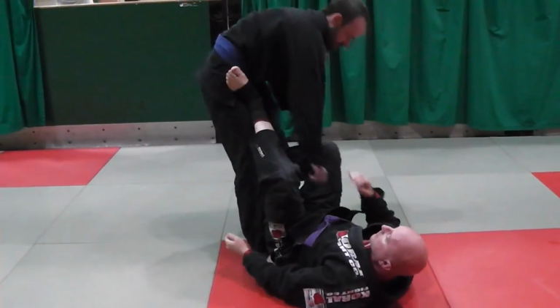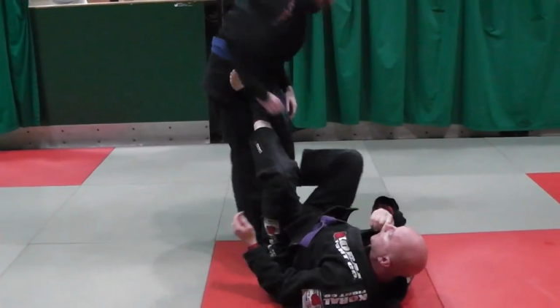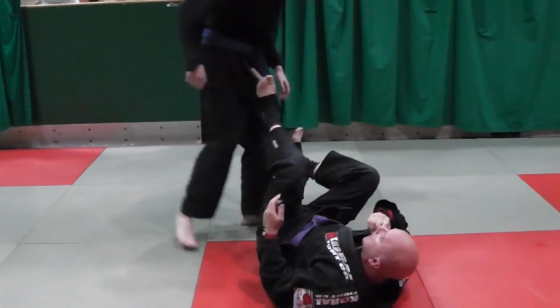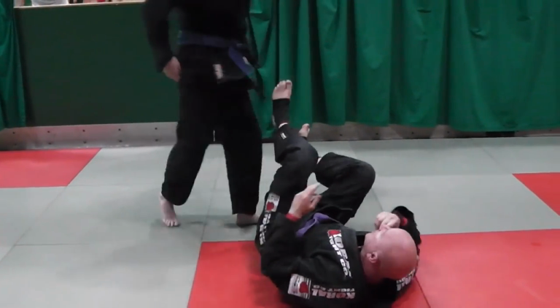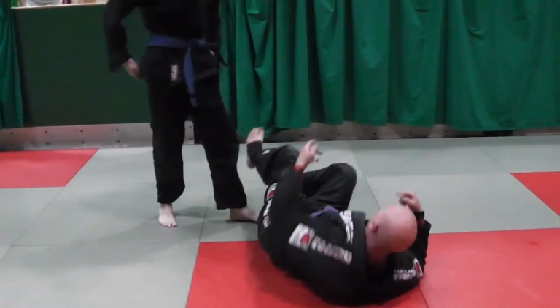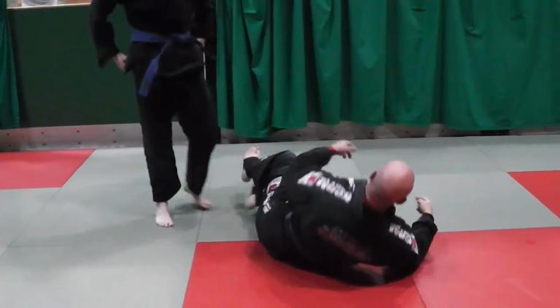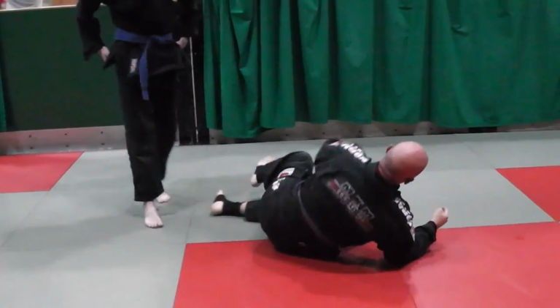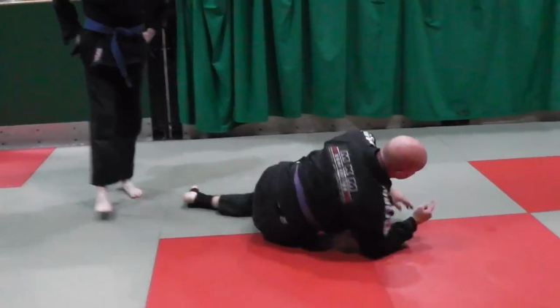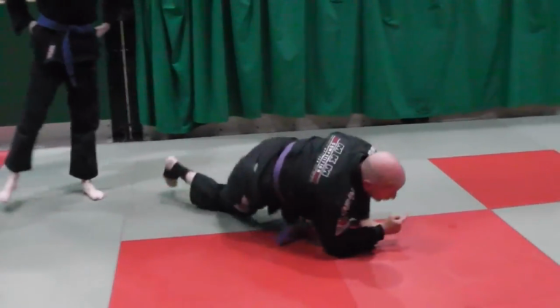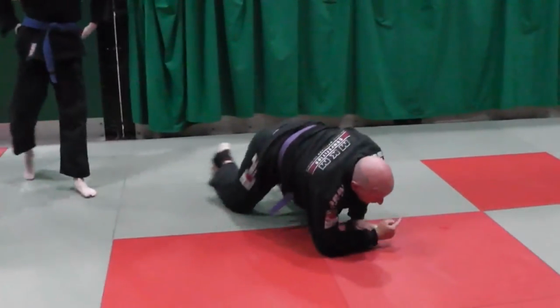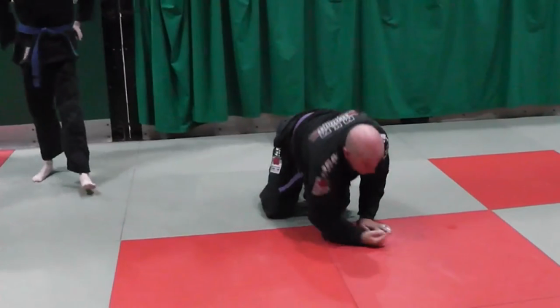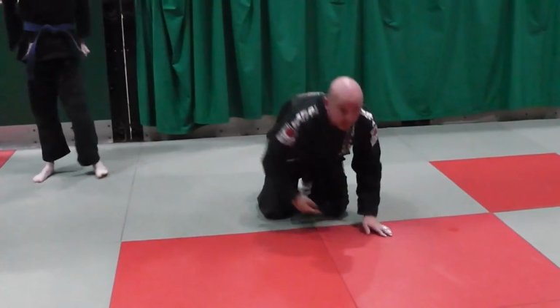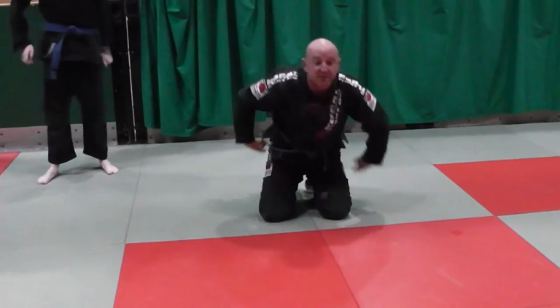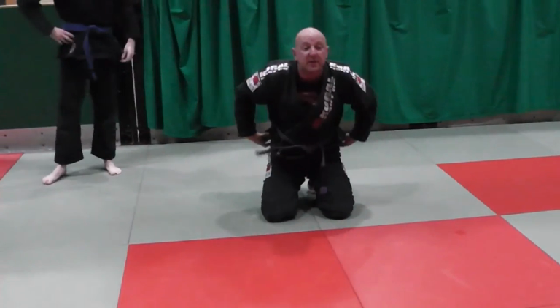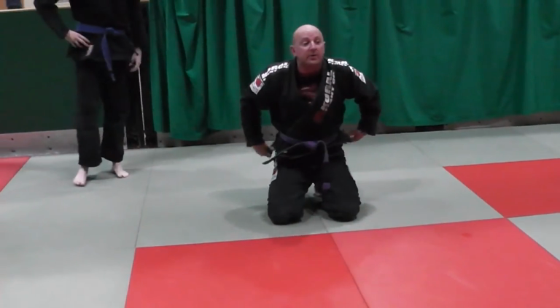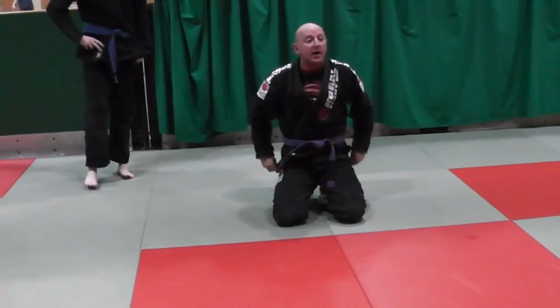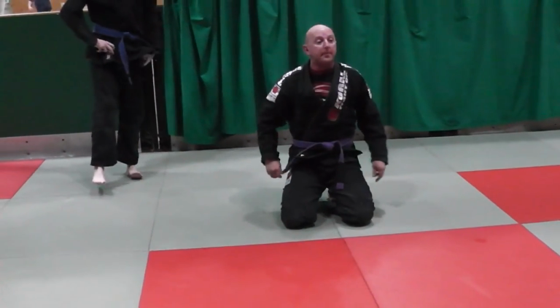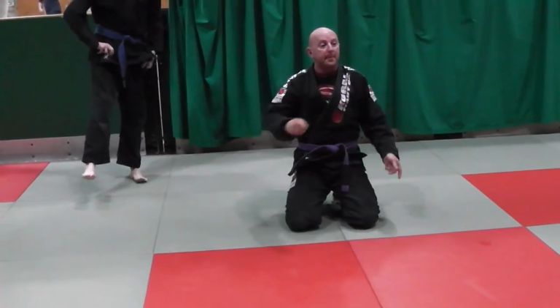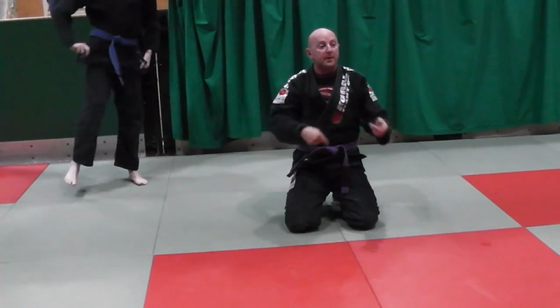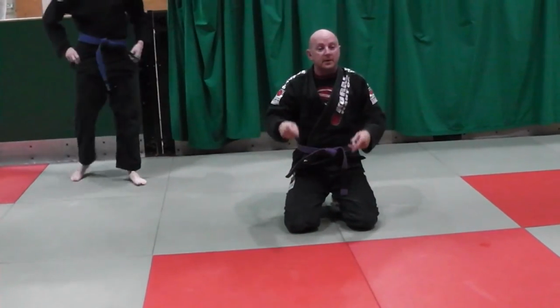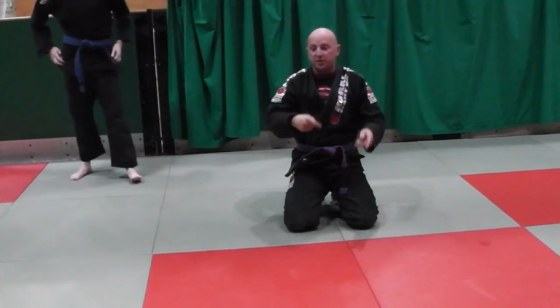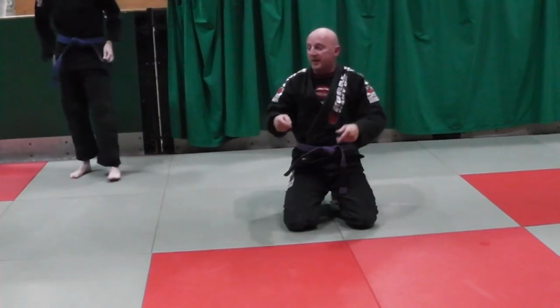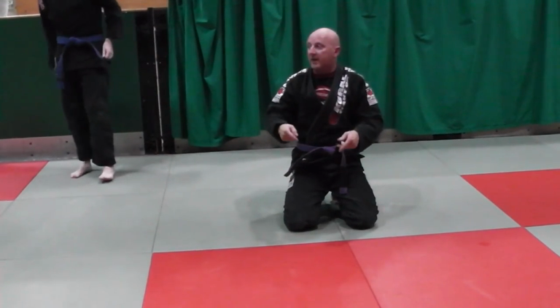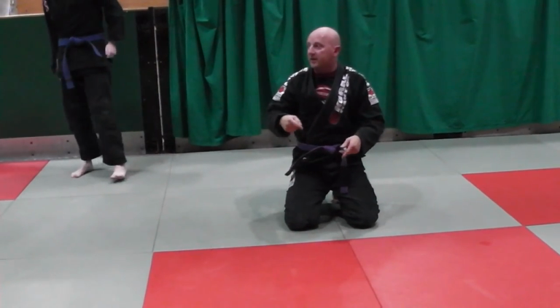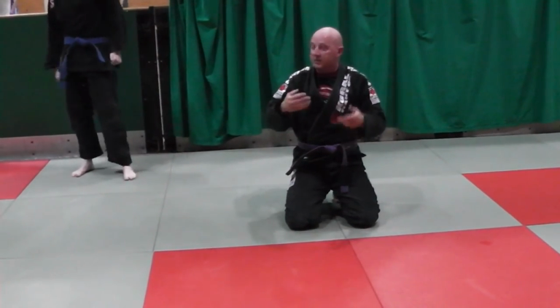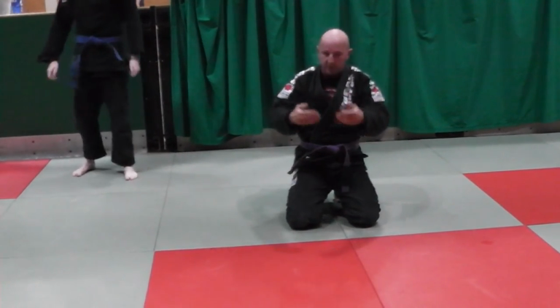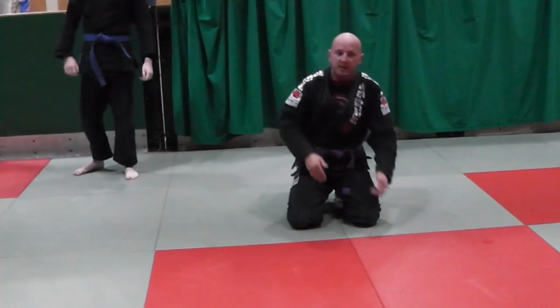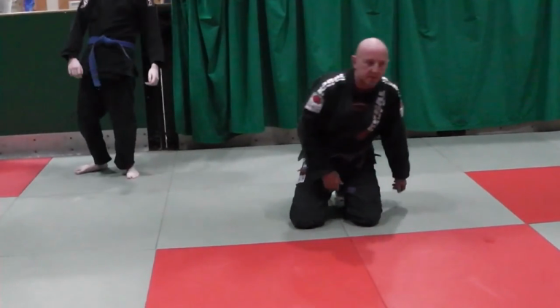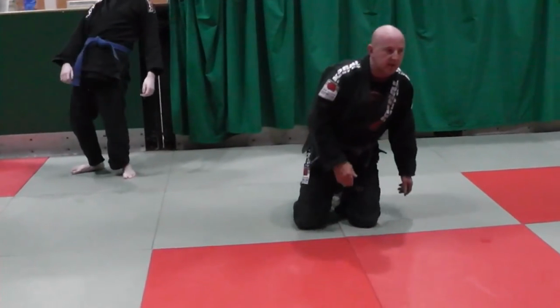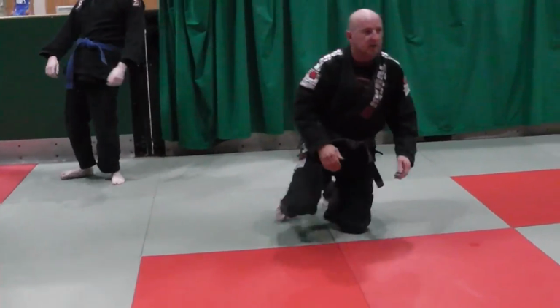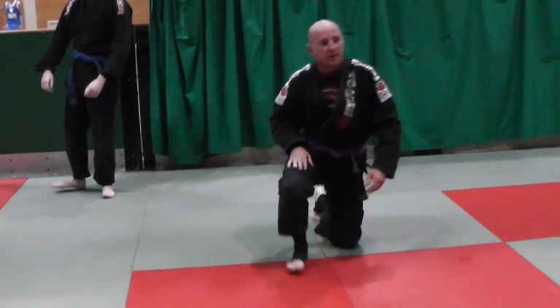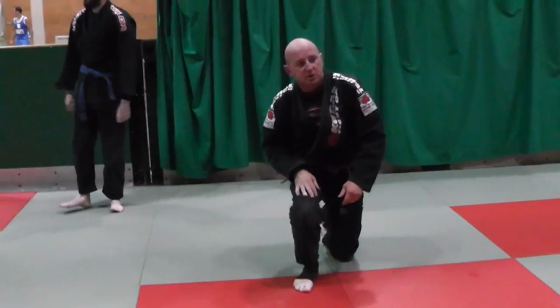Okay, so let's go super slow guys, and then when you're trying to get the angle, speed it up a little bit. Okay, let's roll.